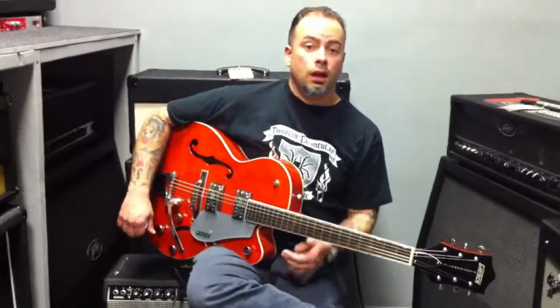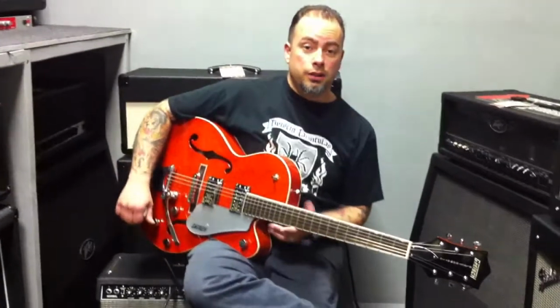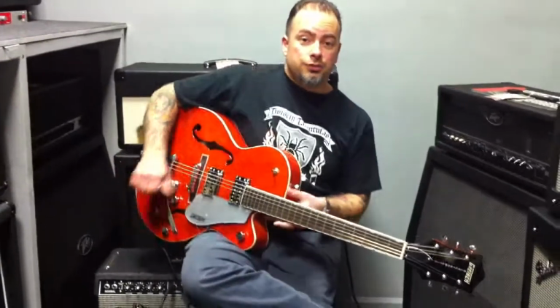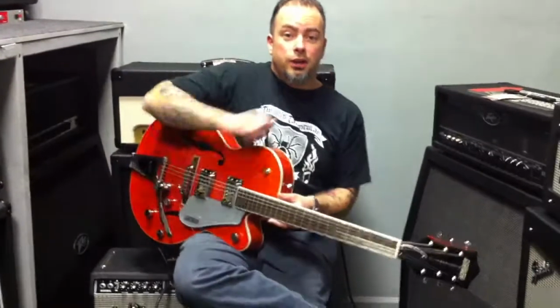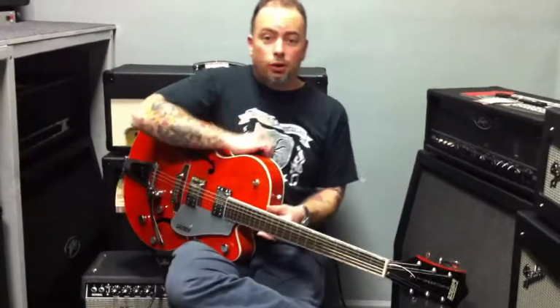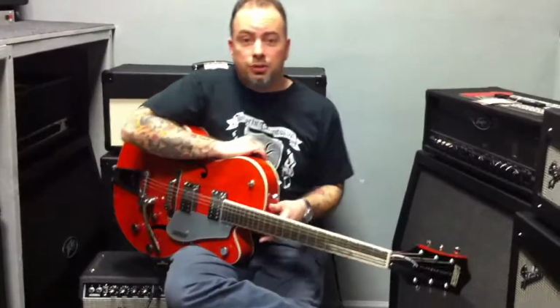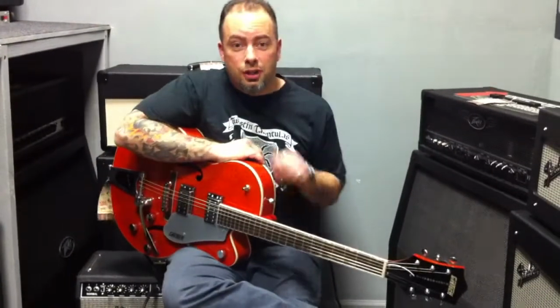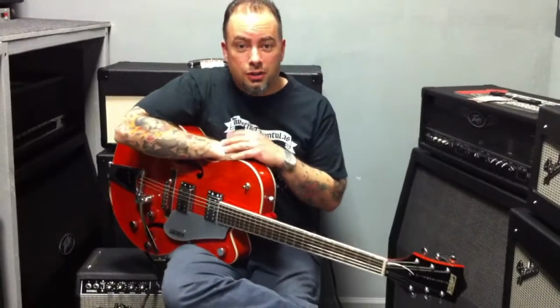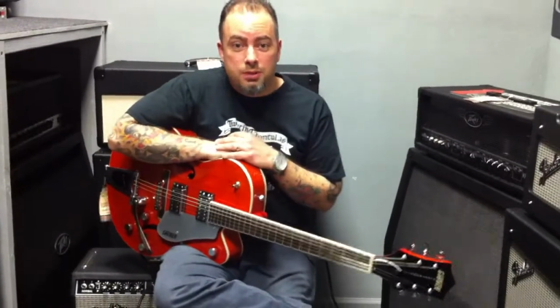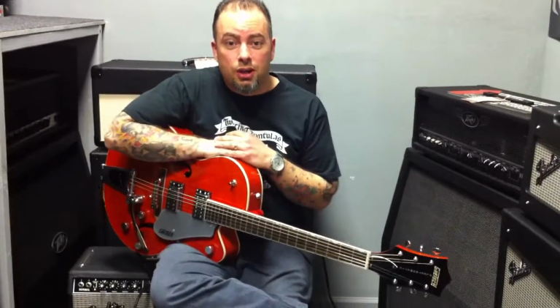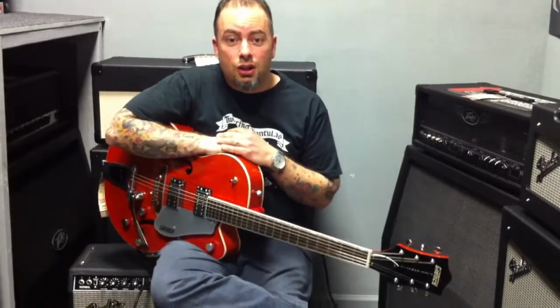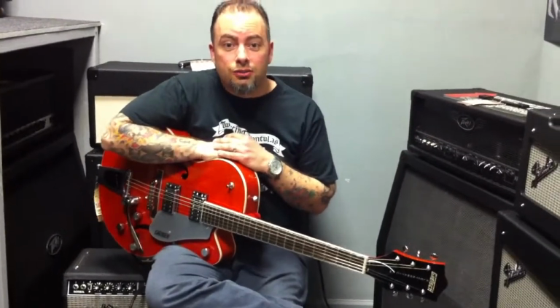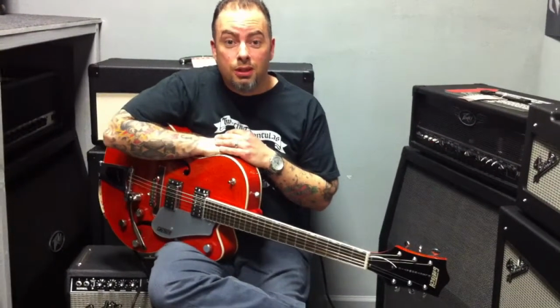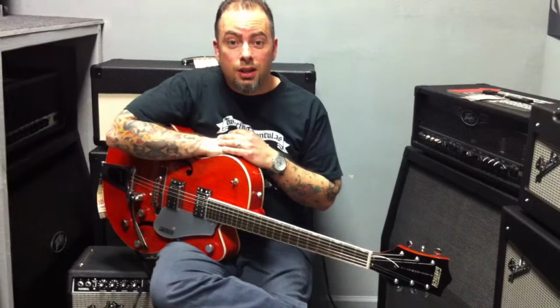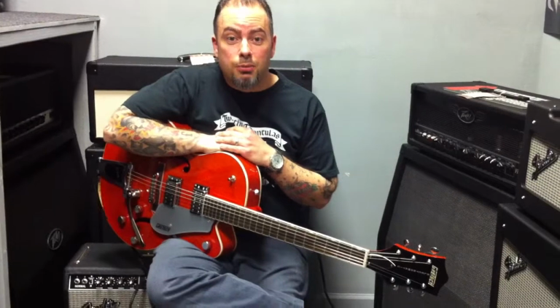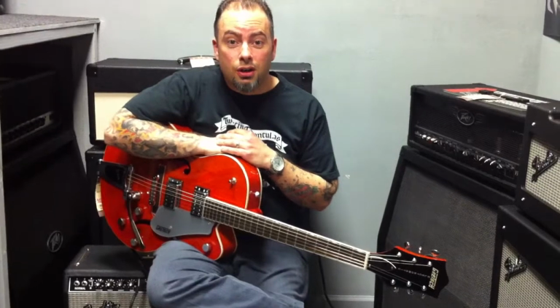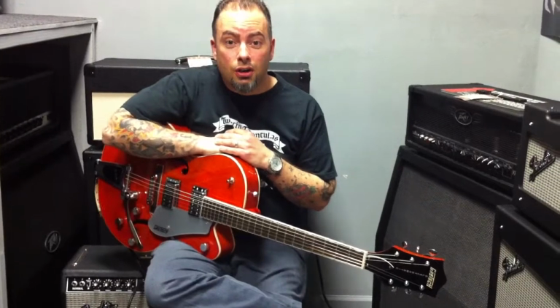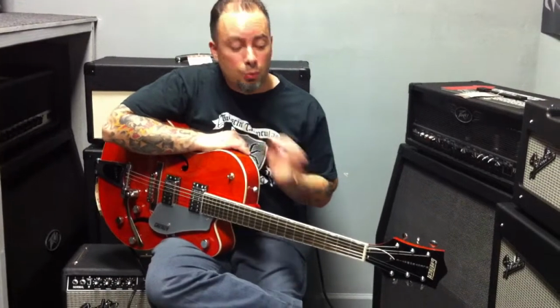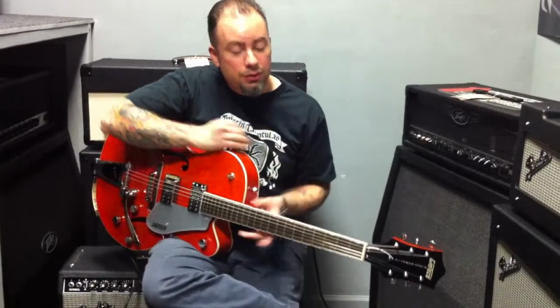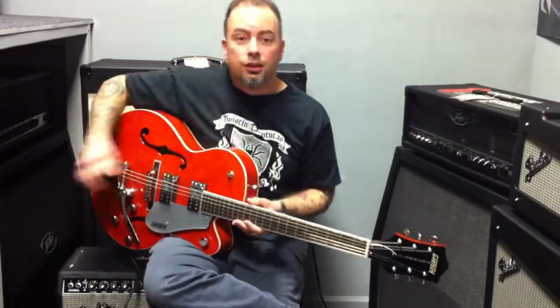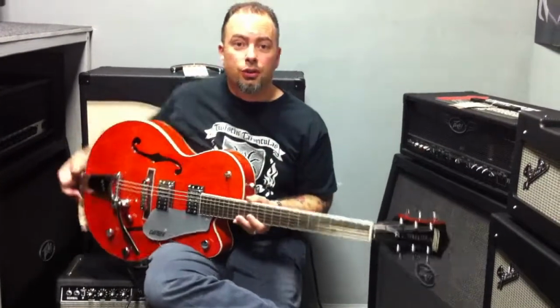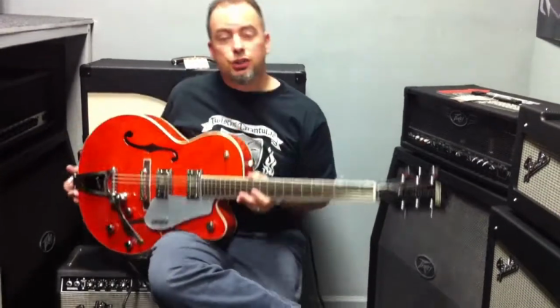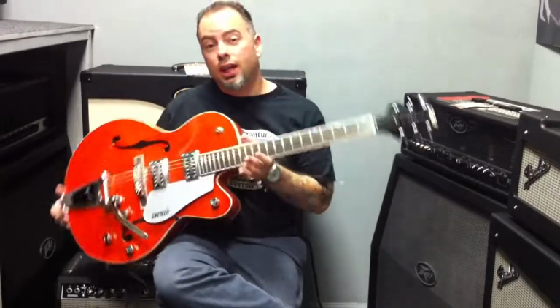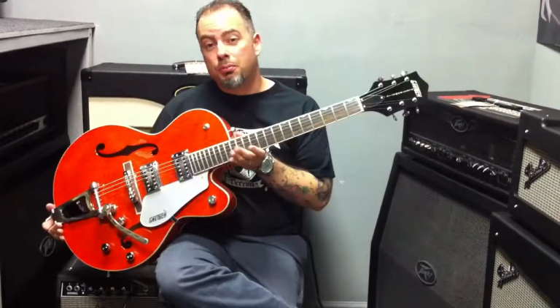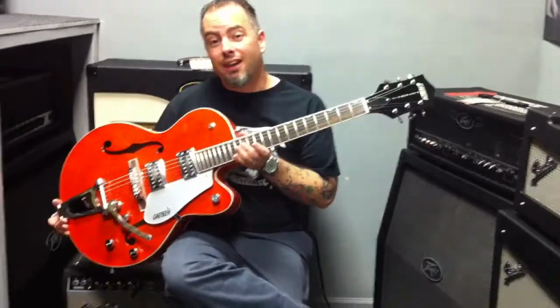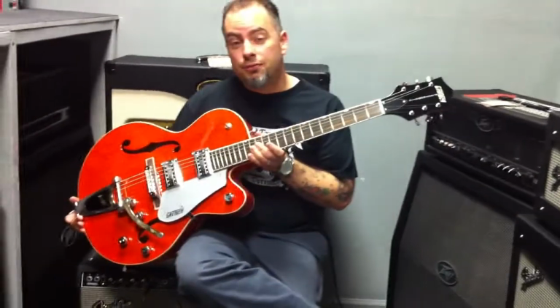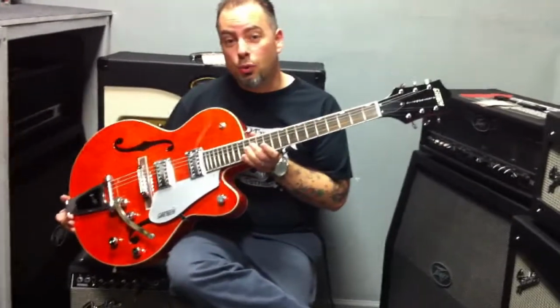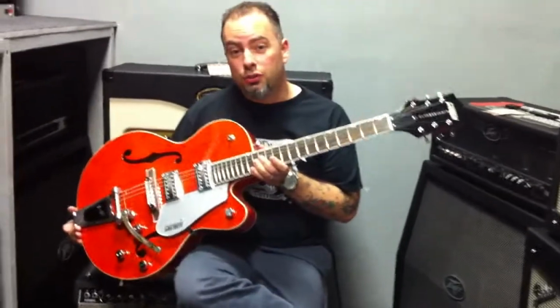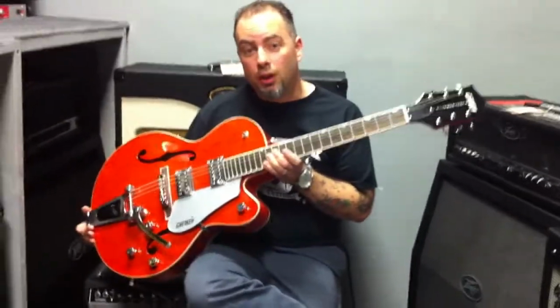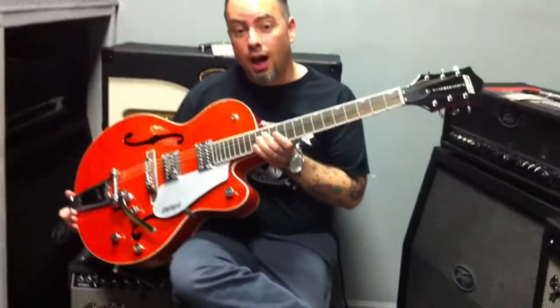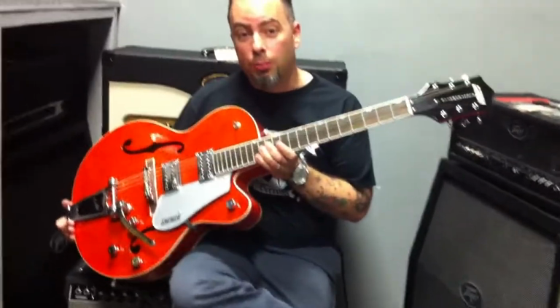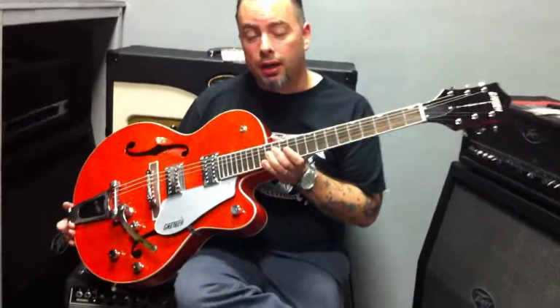Hi, this is Scotty Roller. I'm with the Saddle Trams. I'm a Gretsch artist and I'm here today at Bizarre Guitar with the Gretsch Electromatic 5120 Hollow Body.